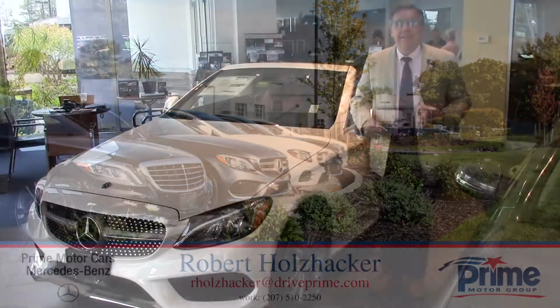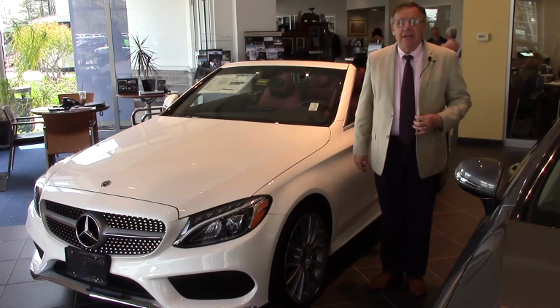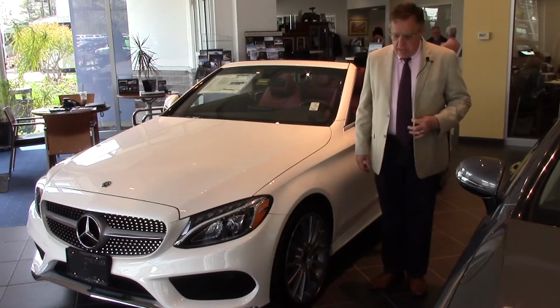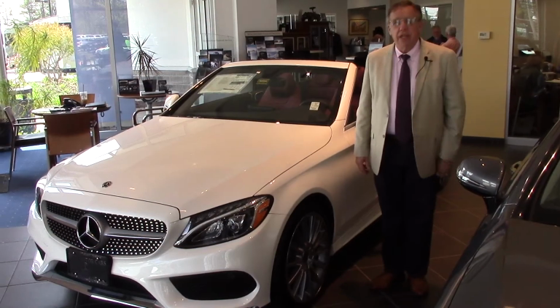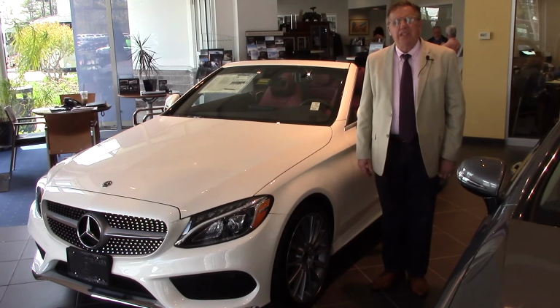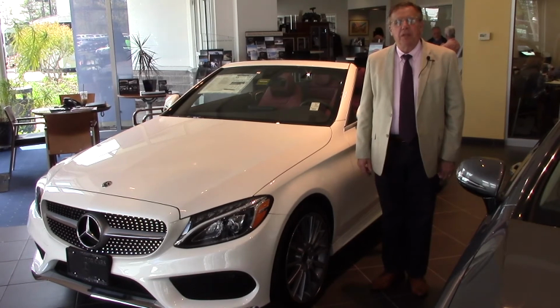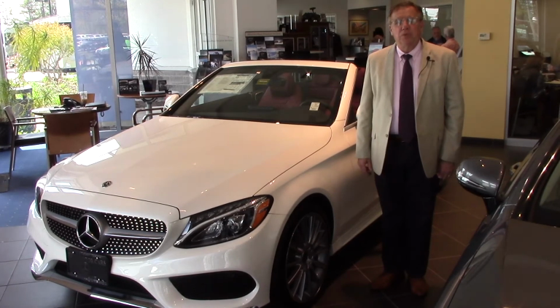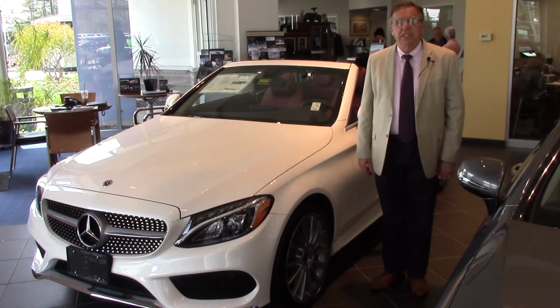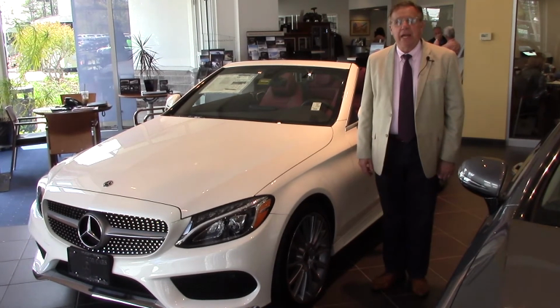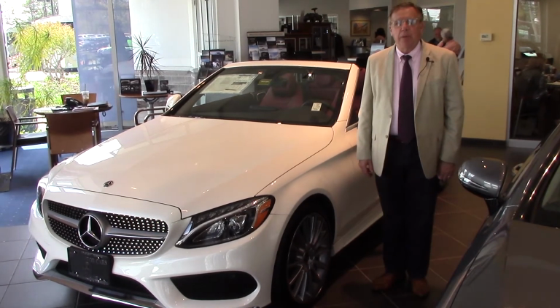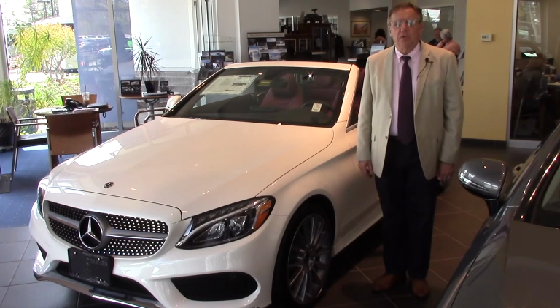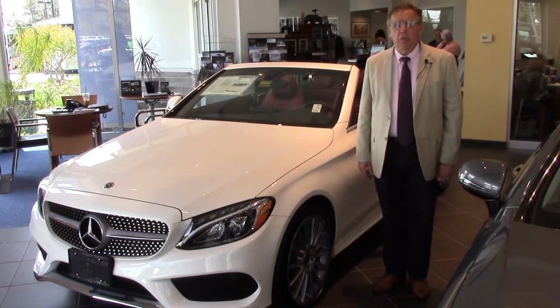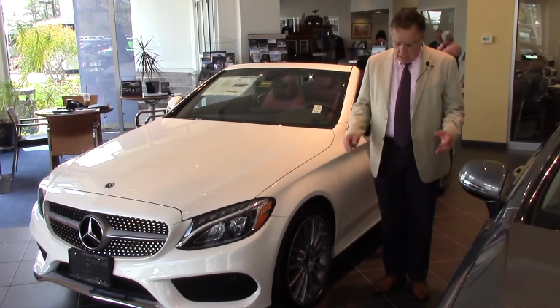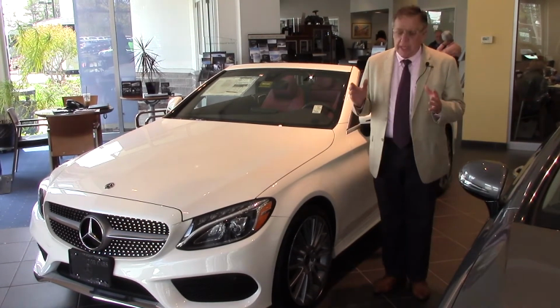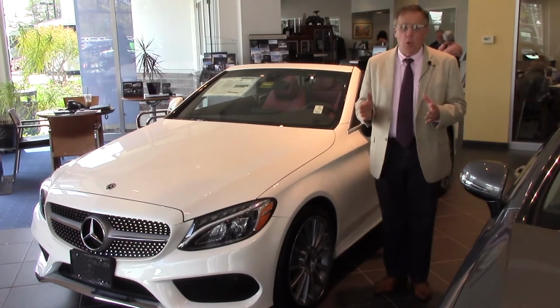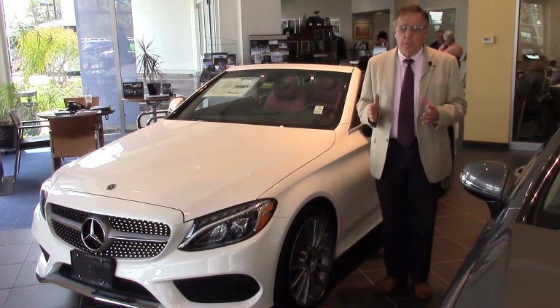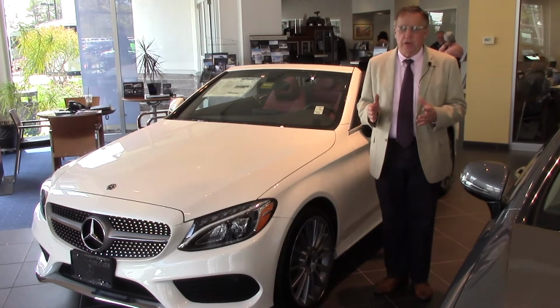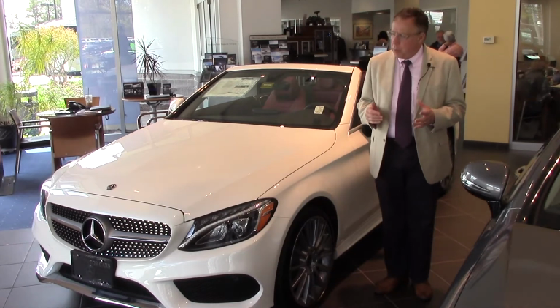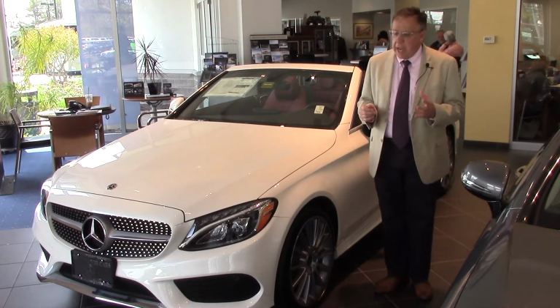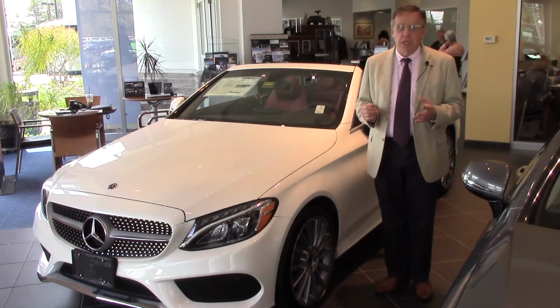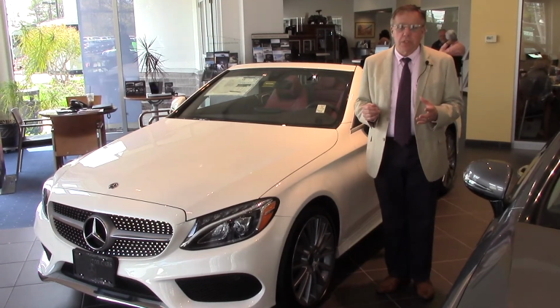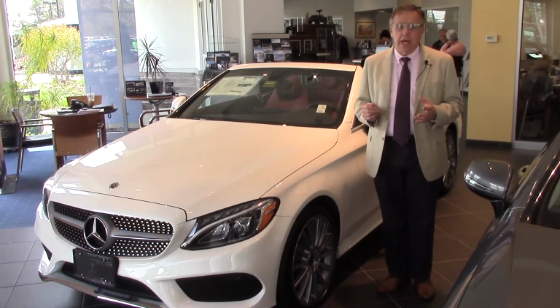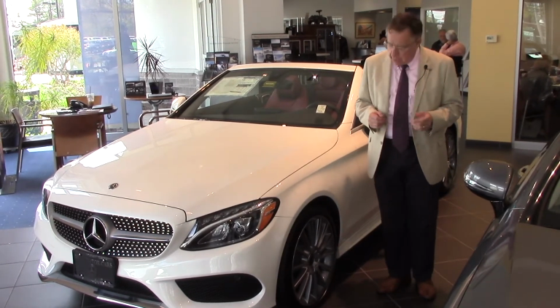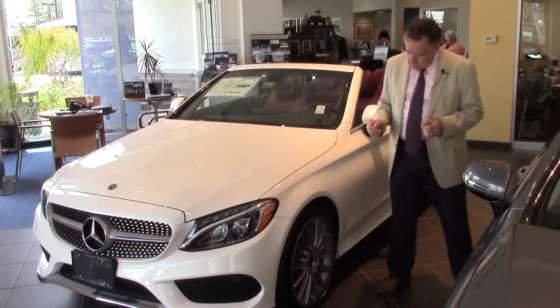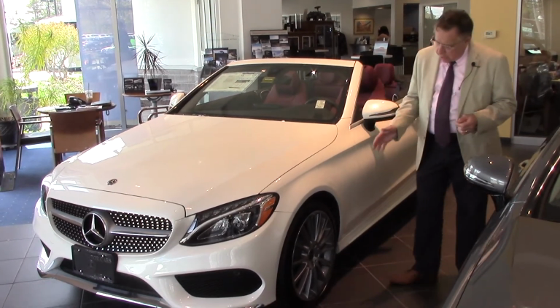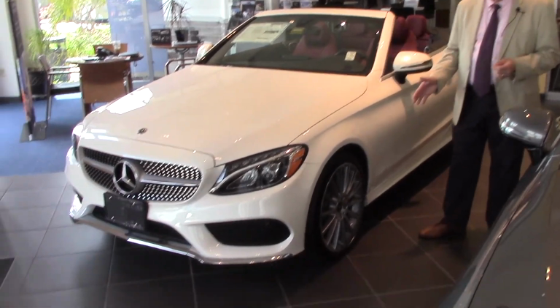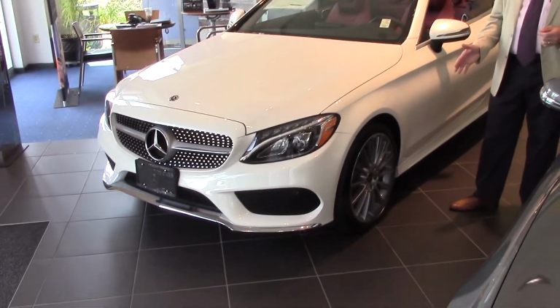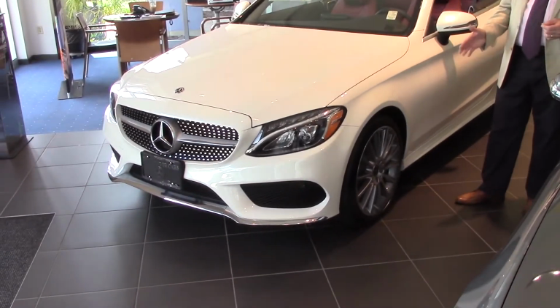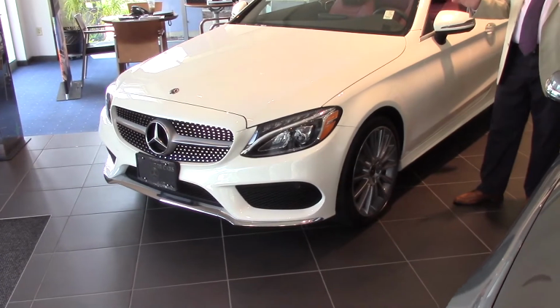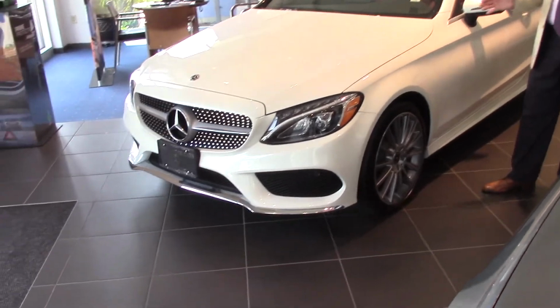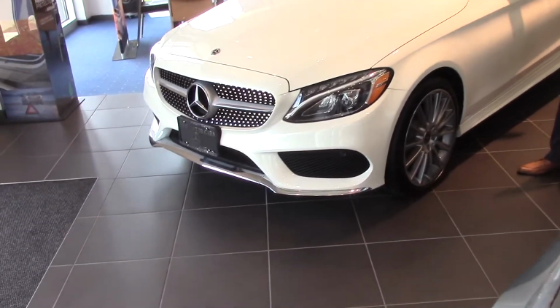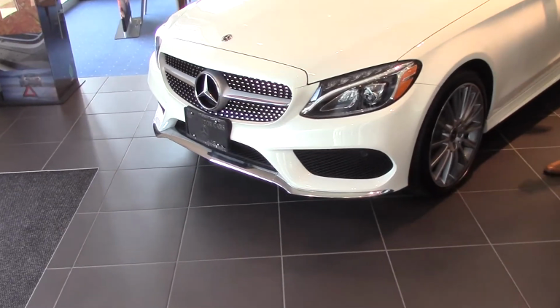Hey David, thanks for asking about this beautiful C Cabrio convertible. It really is a well put together car with the AMG Sport styling elements and the AMG wheels — it really pulls this car together.